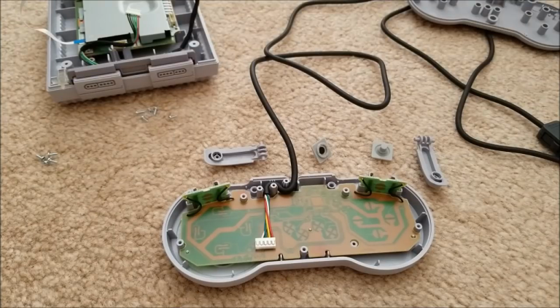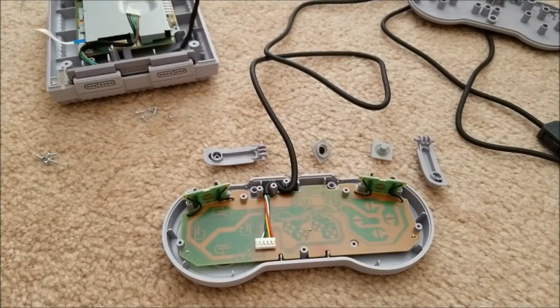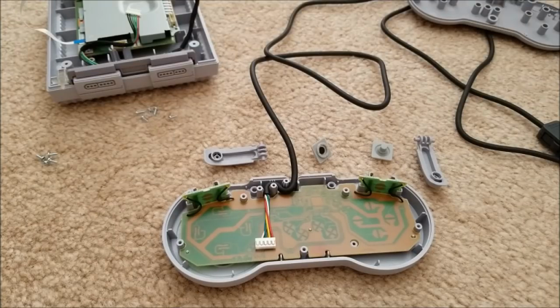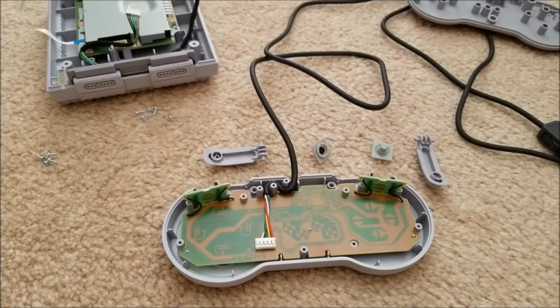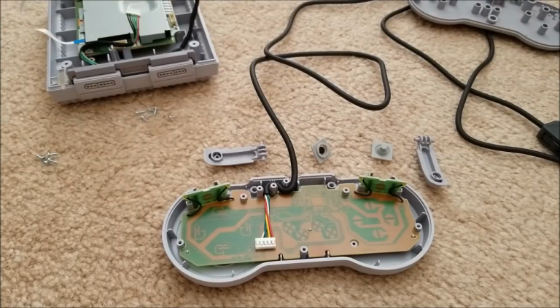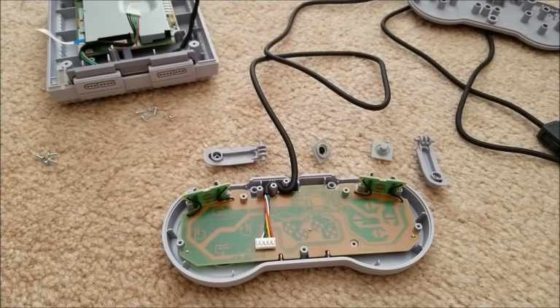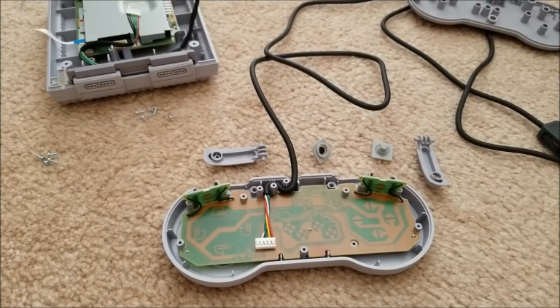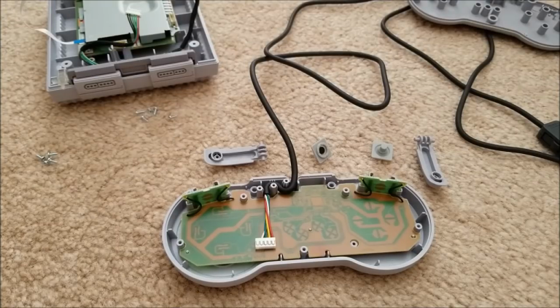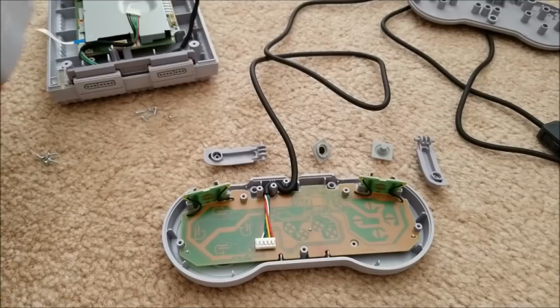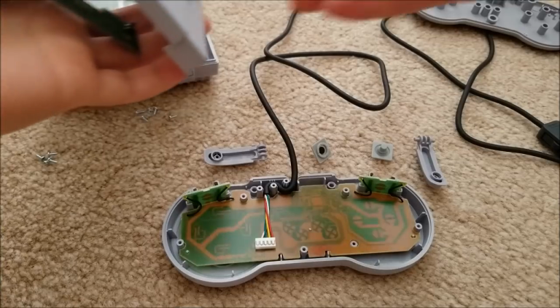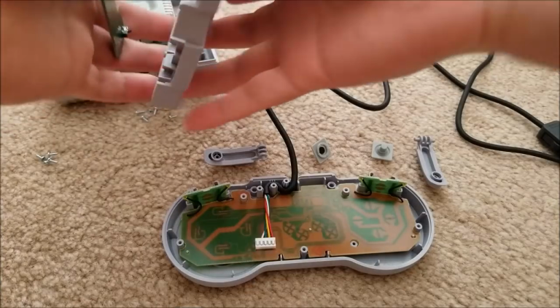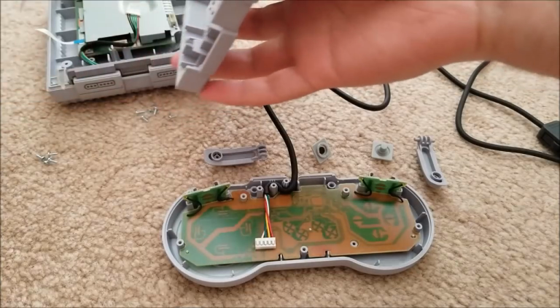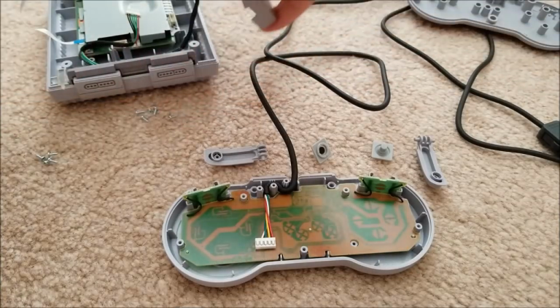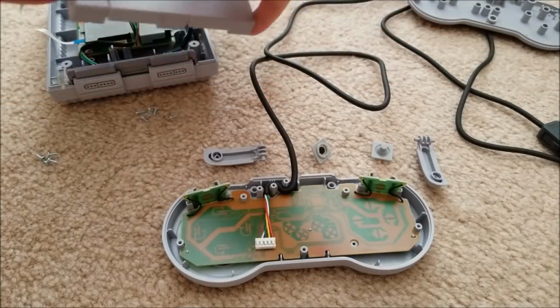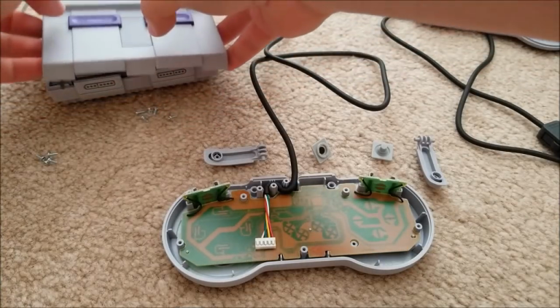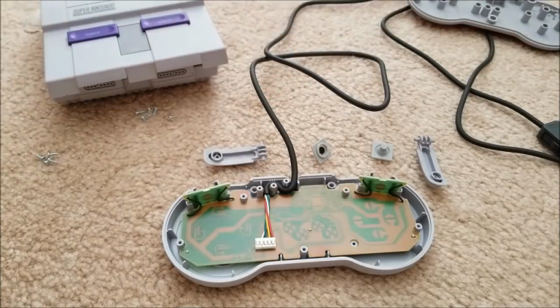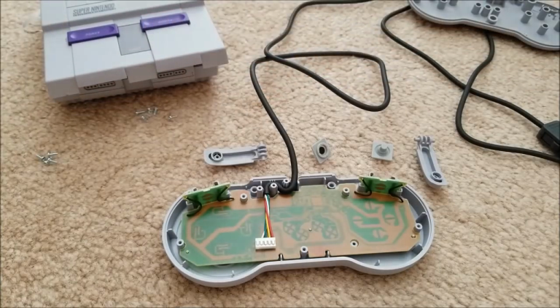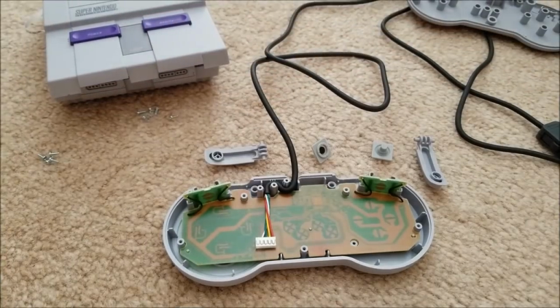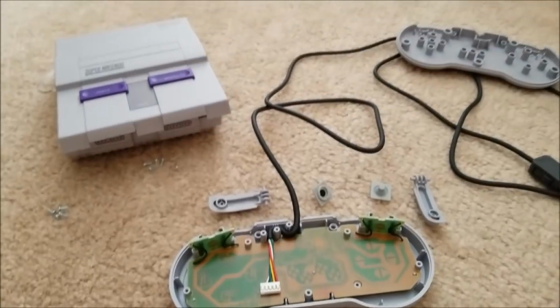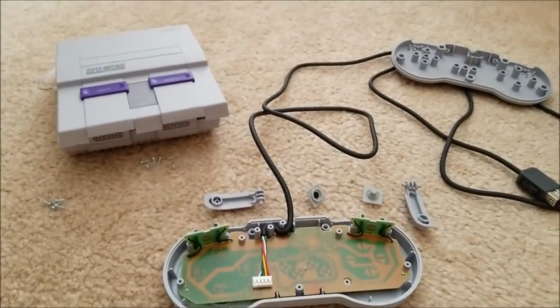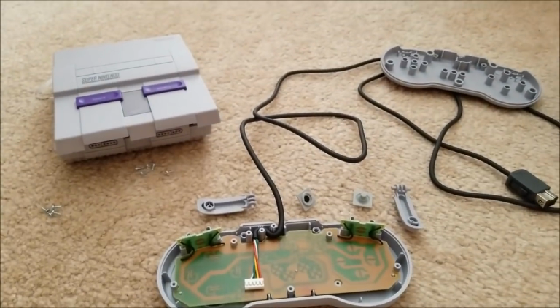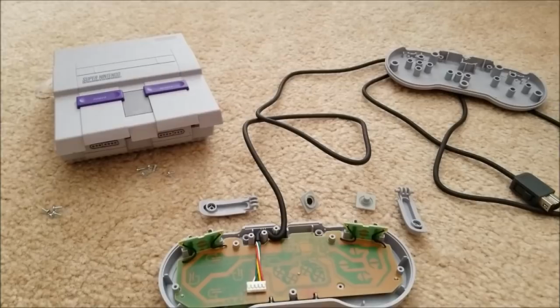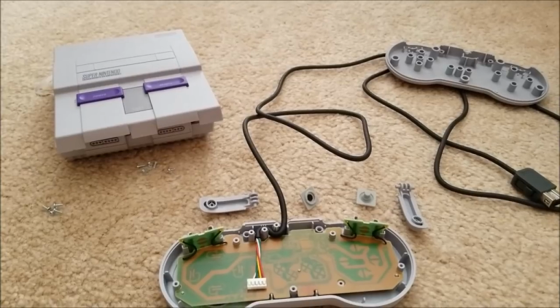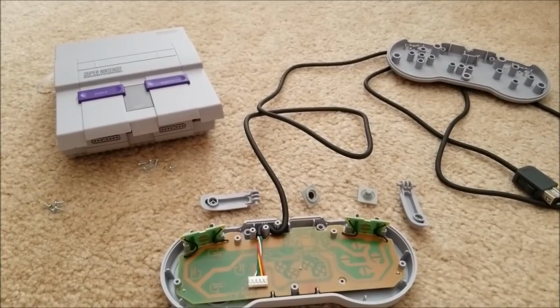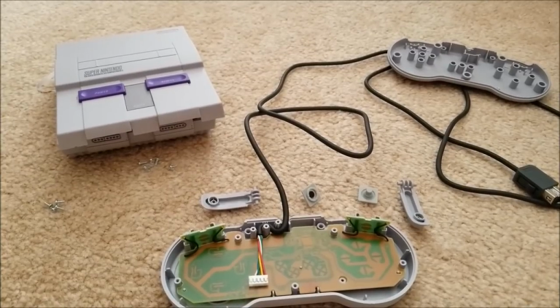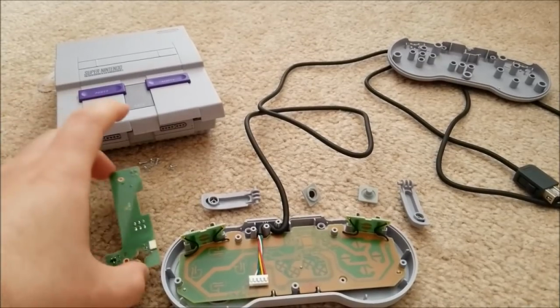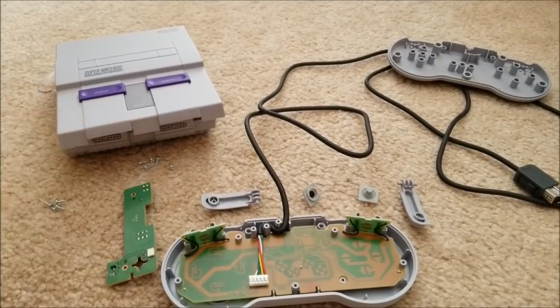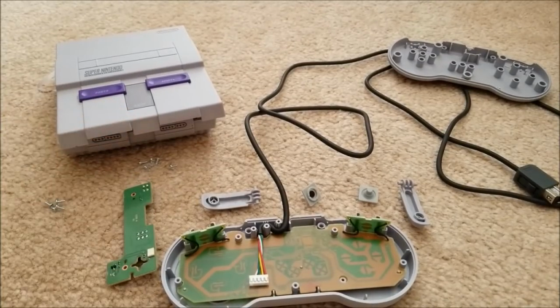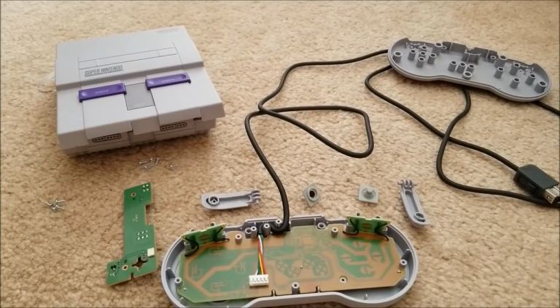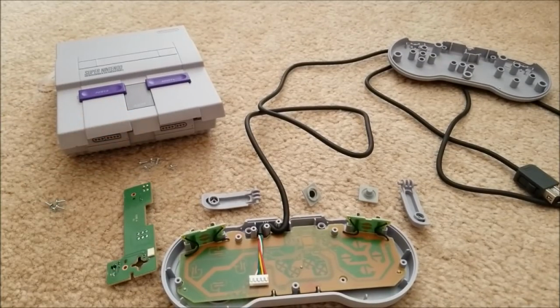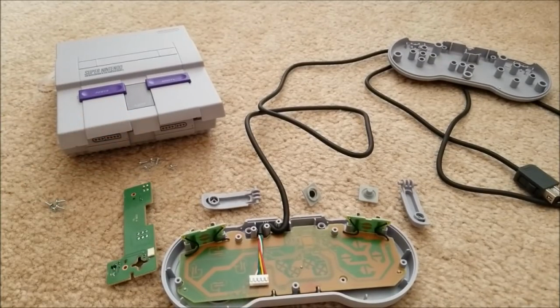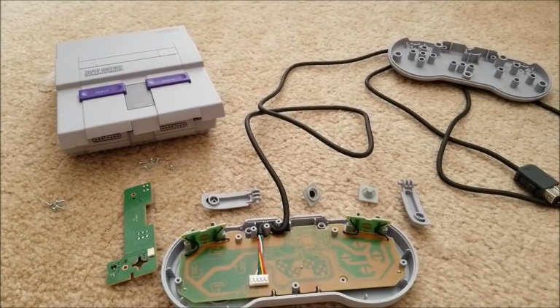Hopefully you guys enjoyed the video. I'll get on modding this more to my liking, and if I do anything interesting I'll be sure to show you guys. There we go — a little shot of all this, and I will see you in the next one. Bye.